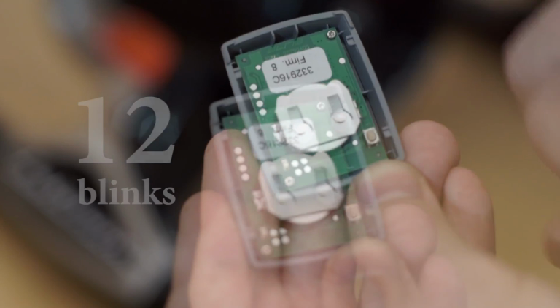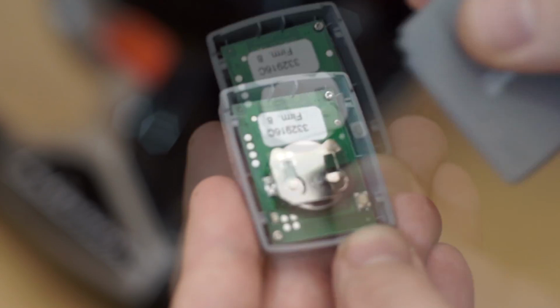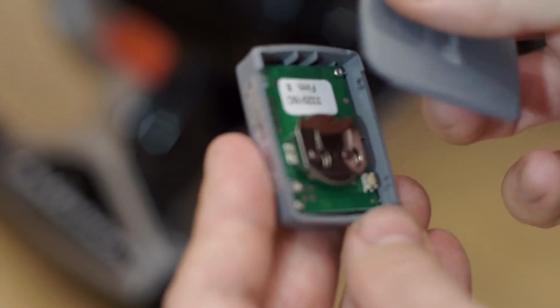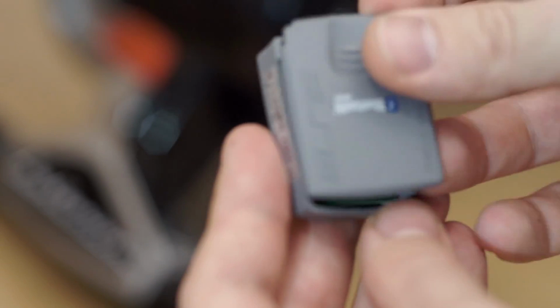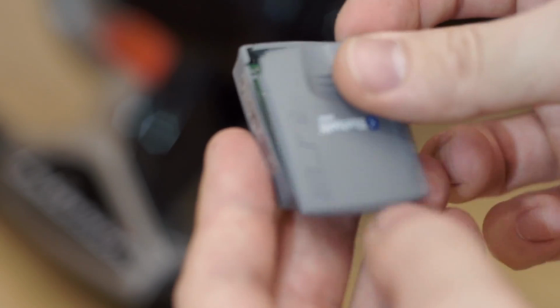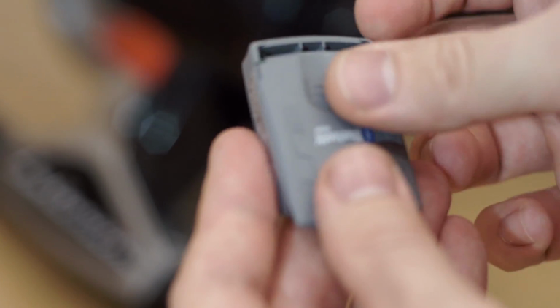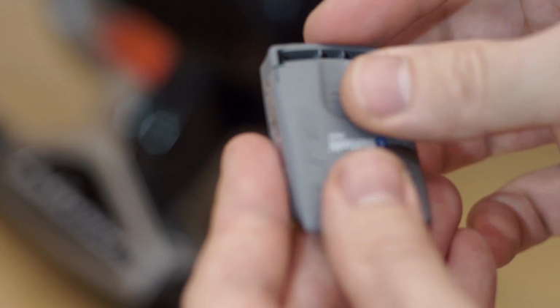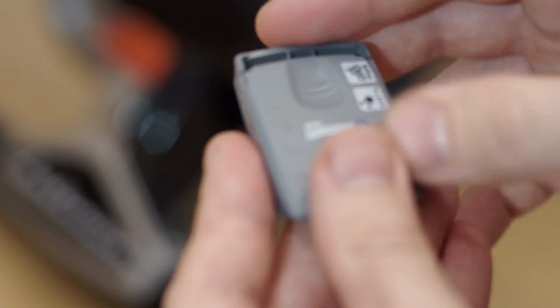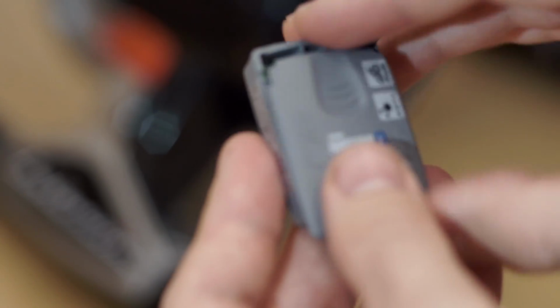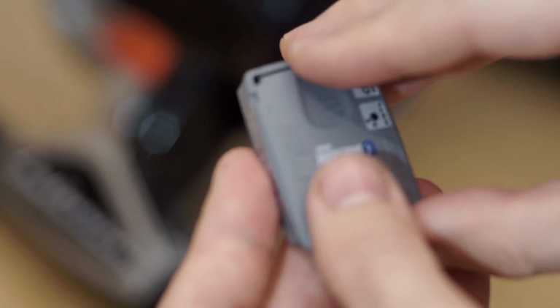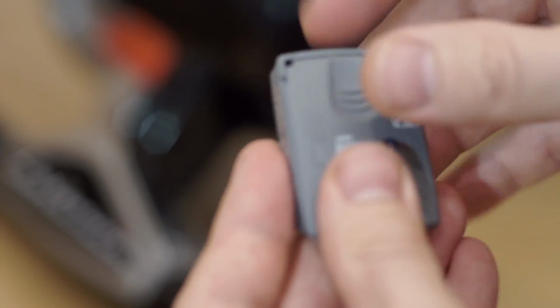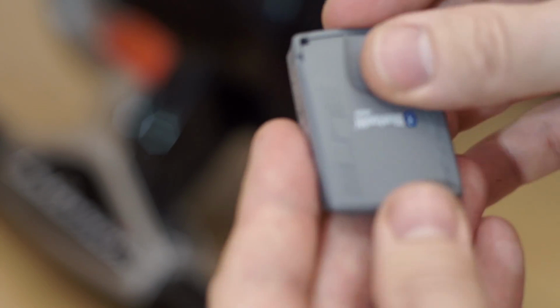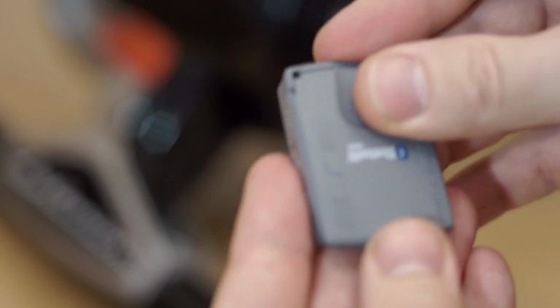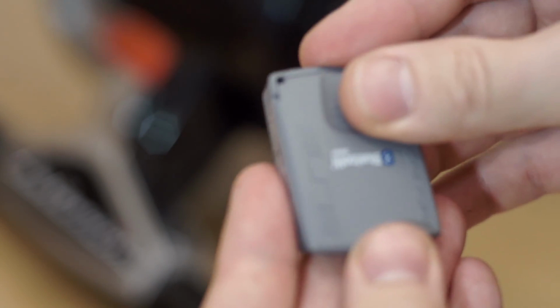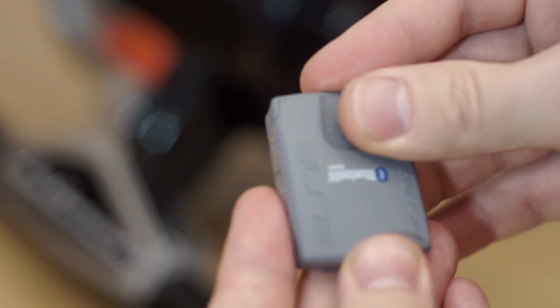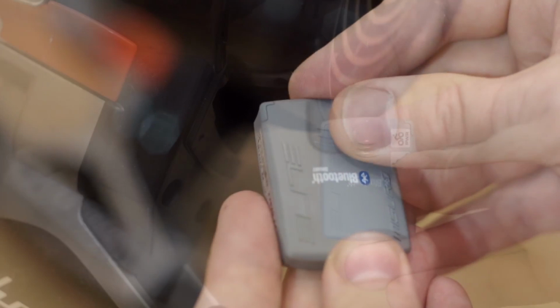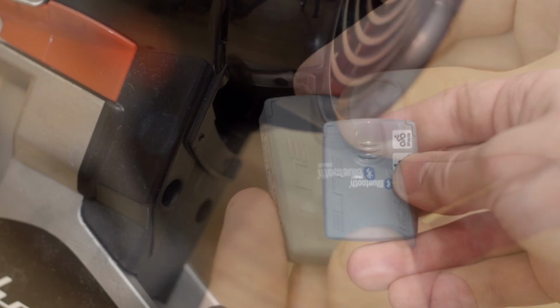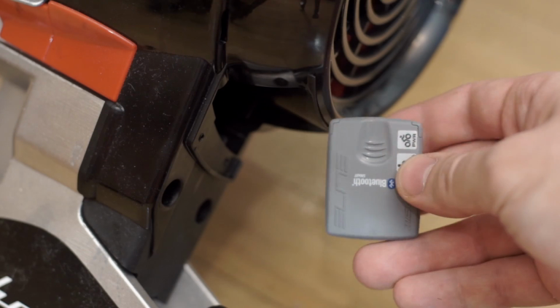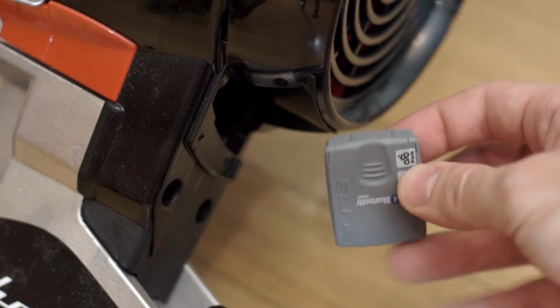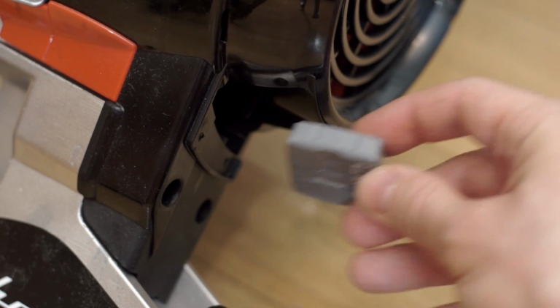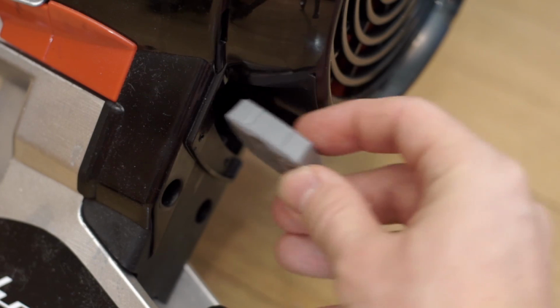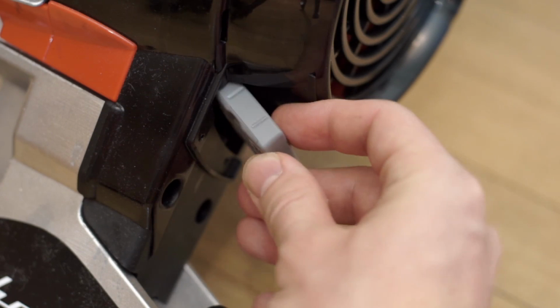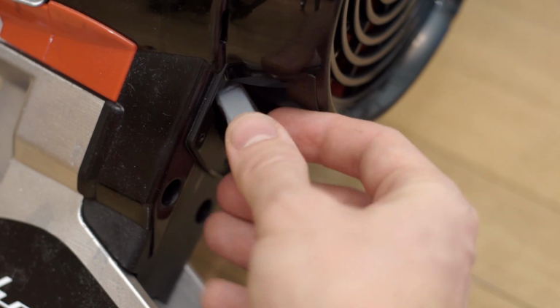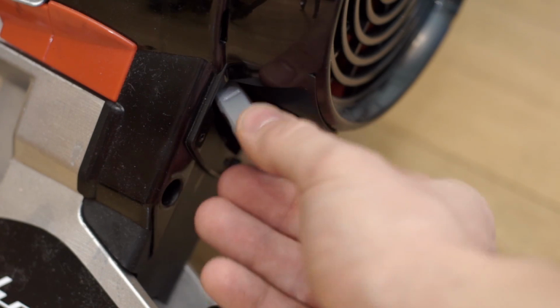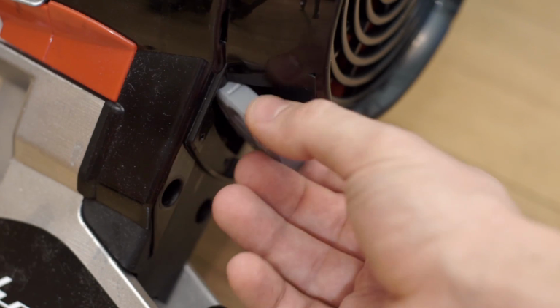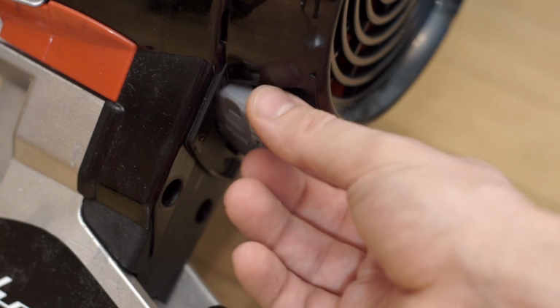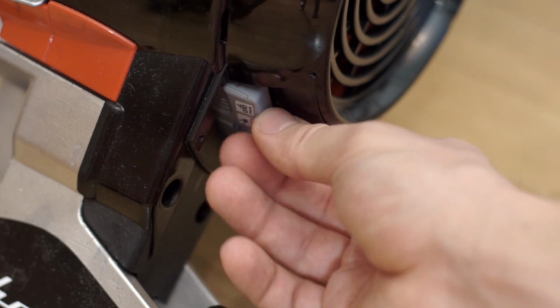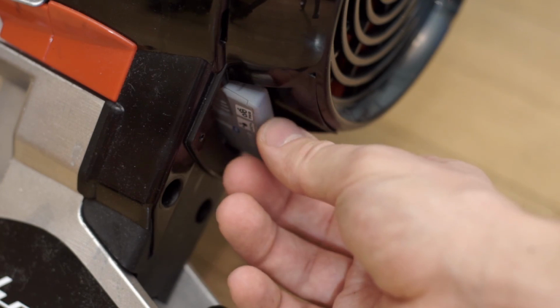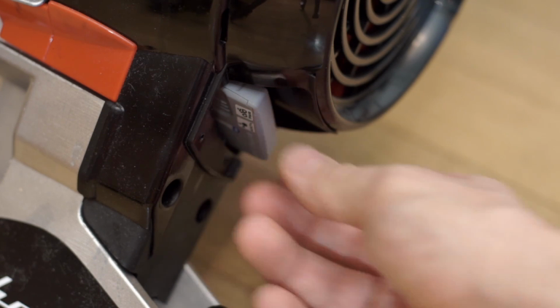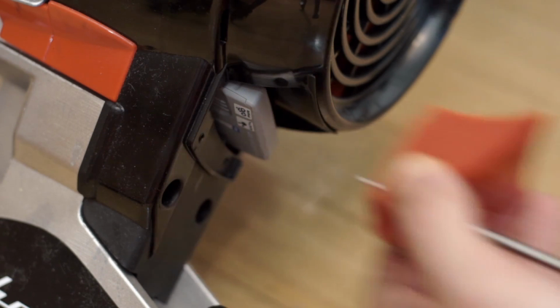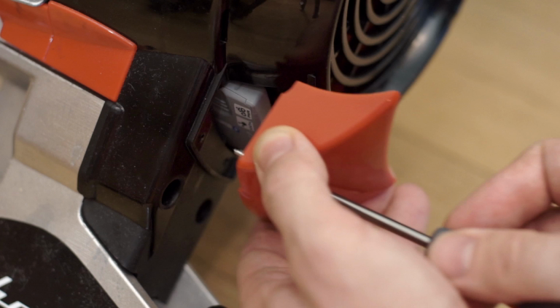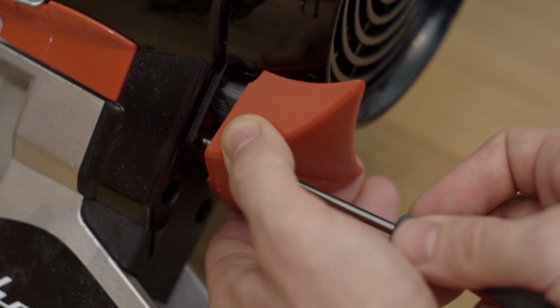If it flashed more or less than that, you can adjust it by pressing the button and counting the blinks once again. Now, let's put it back to the compartment and go to step 2.